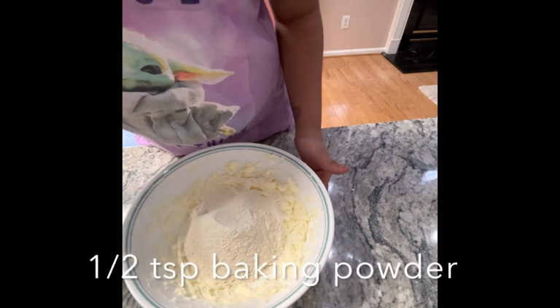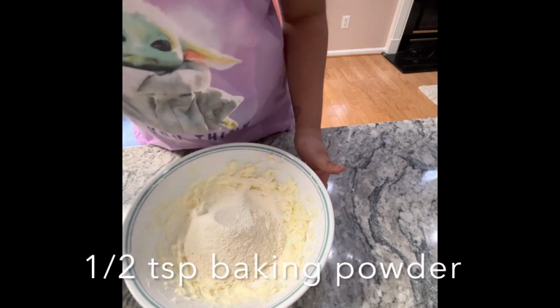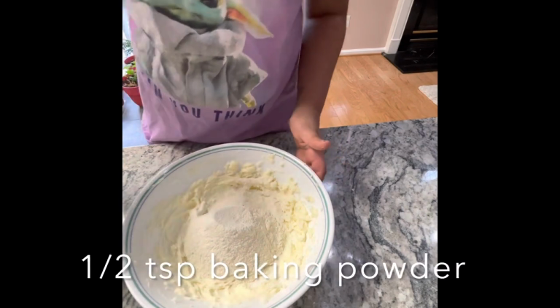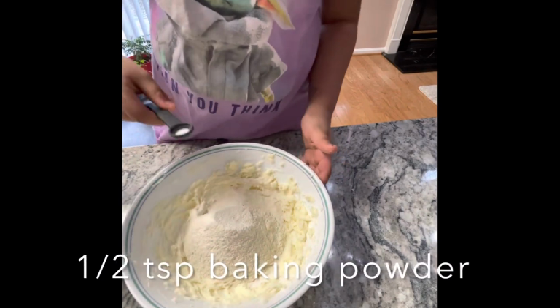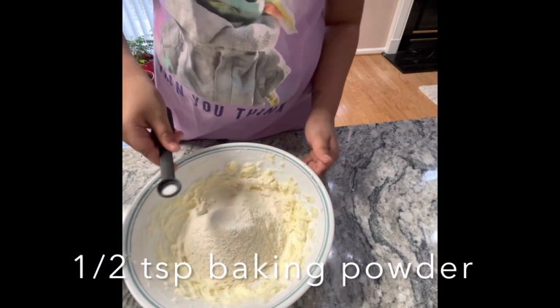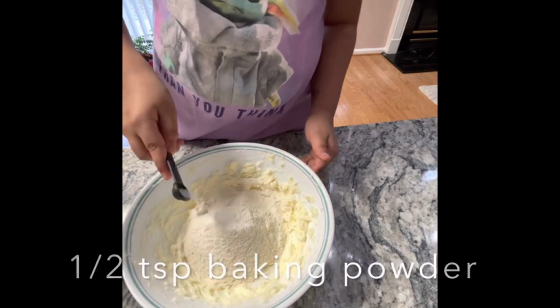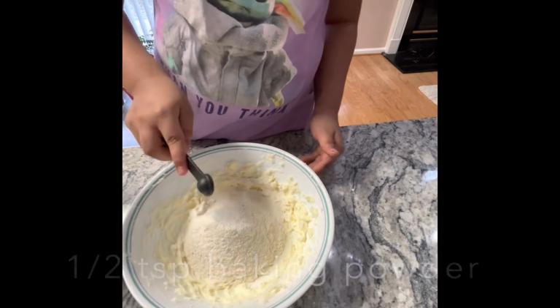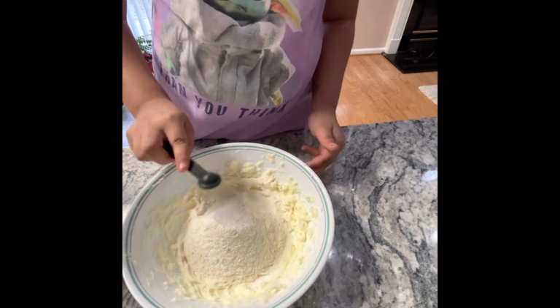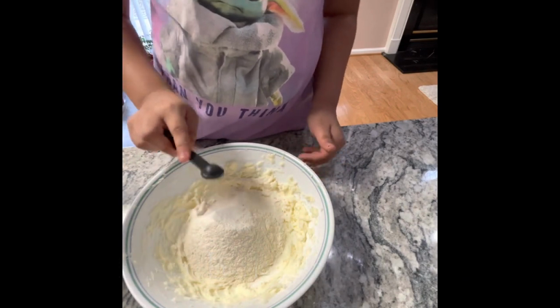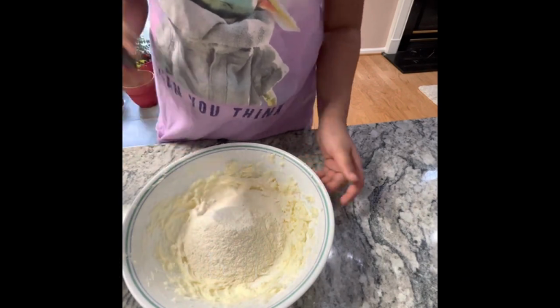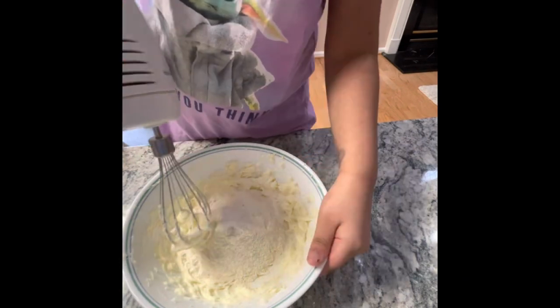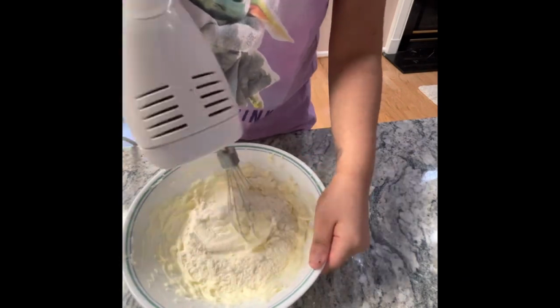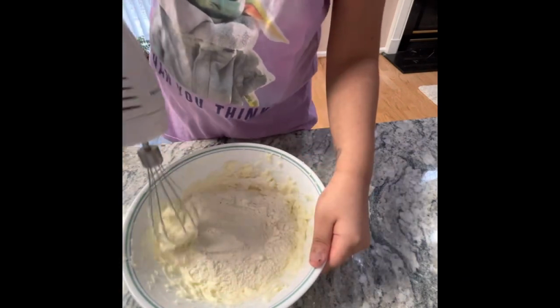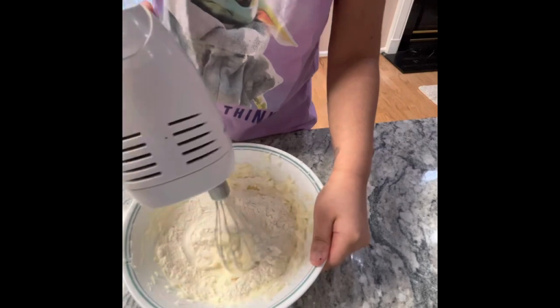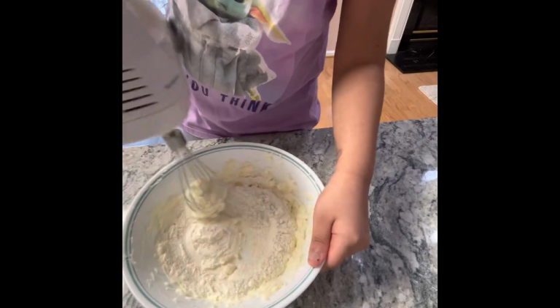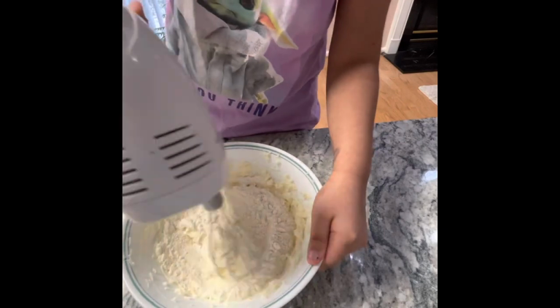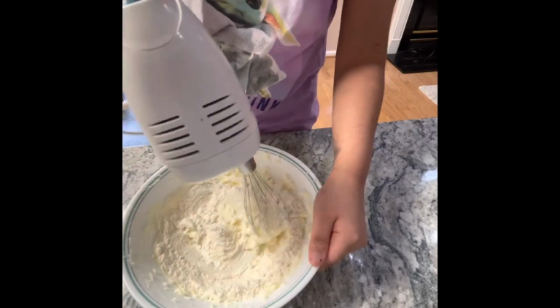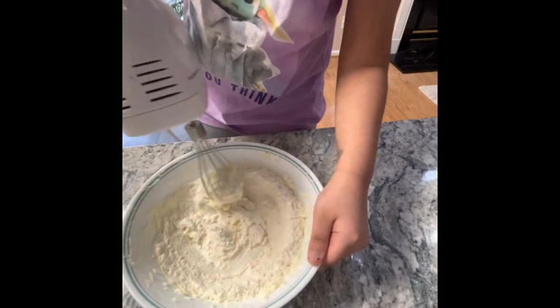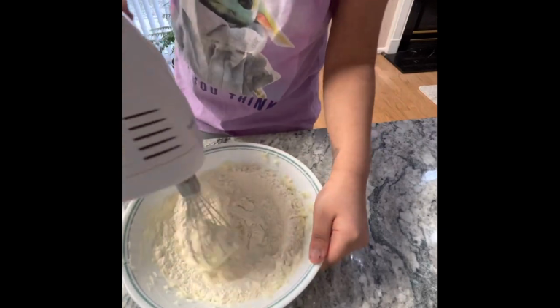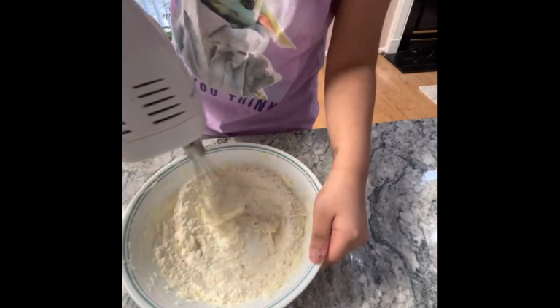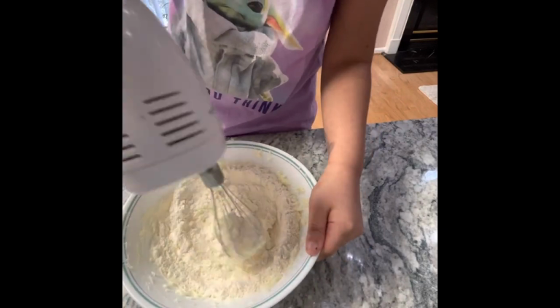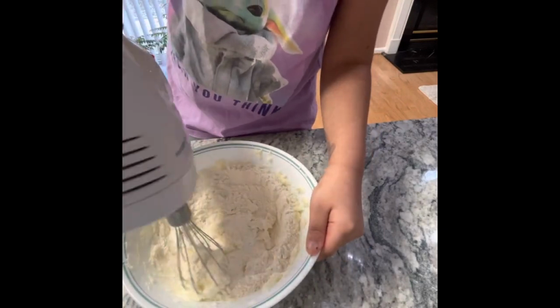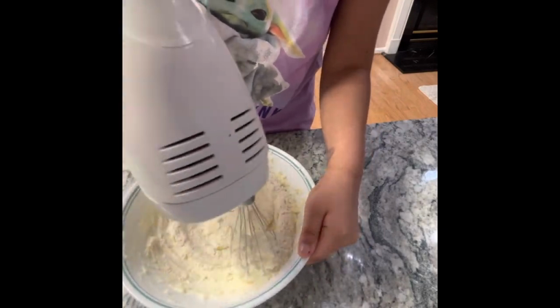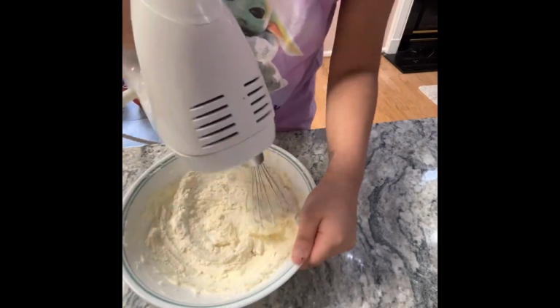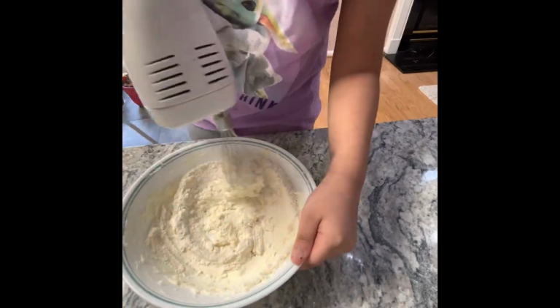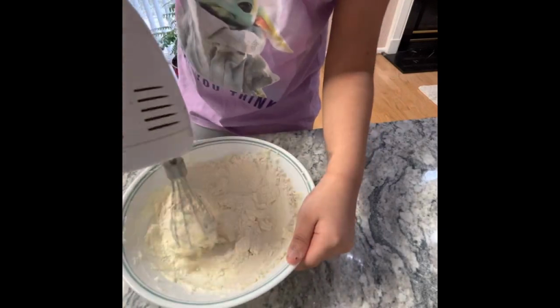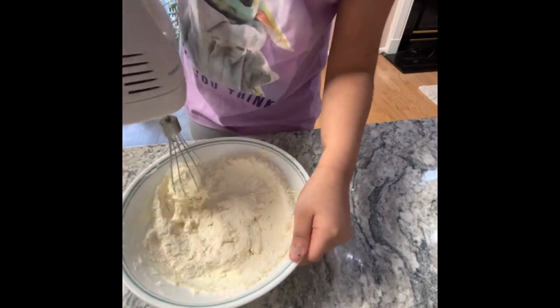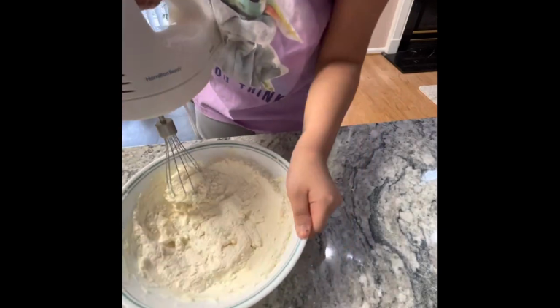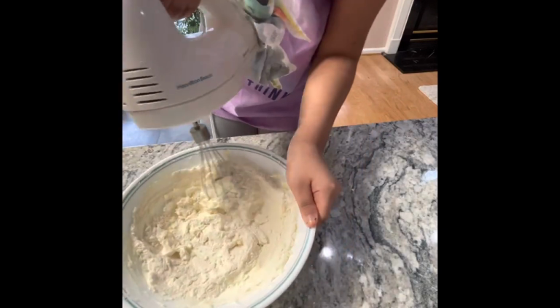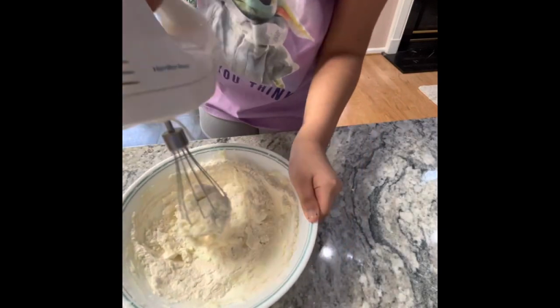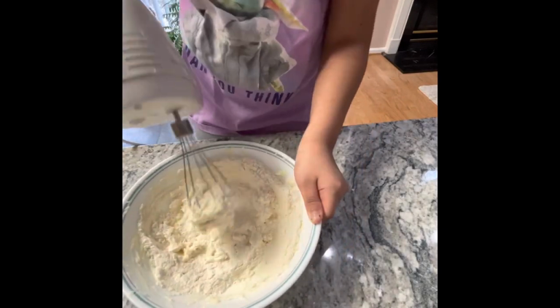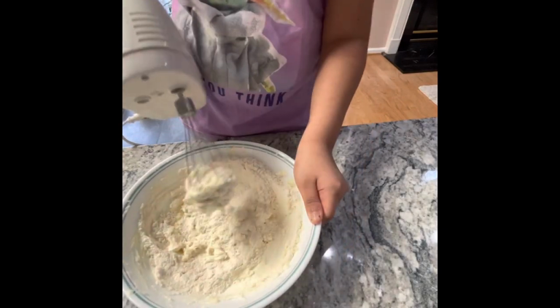Add half a teaspoon of baking powder. Mix like this, or you can move to your spatula earlier.